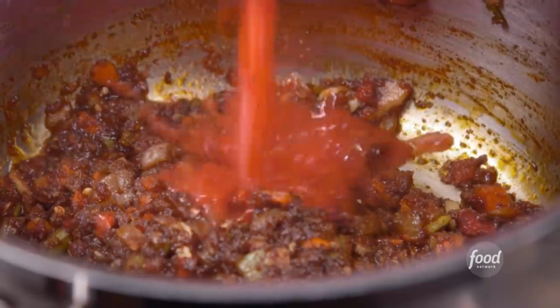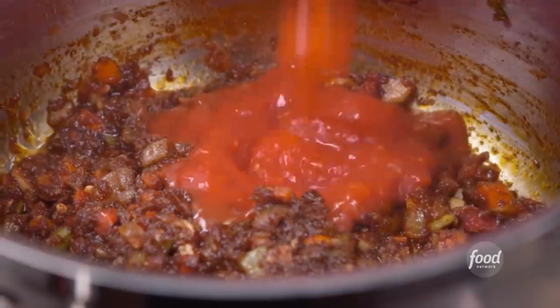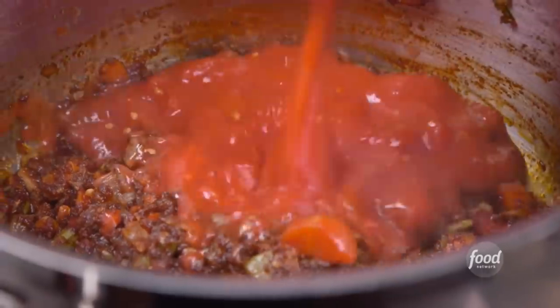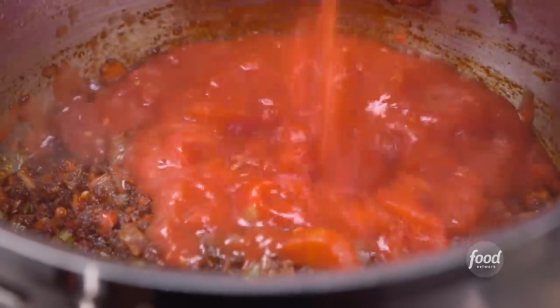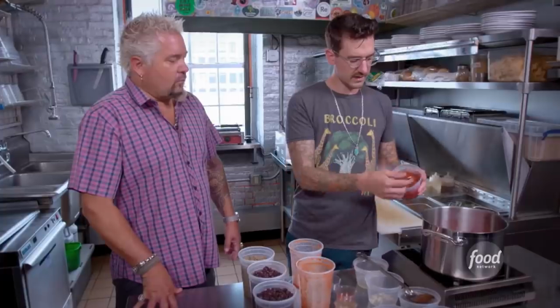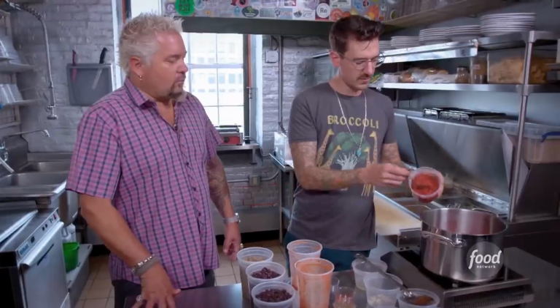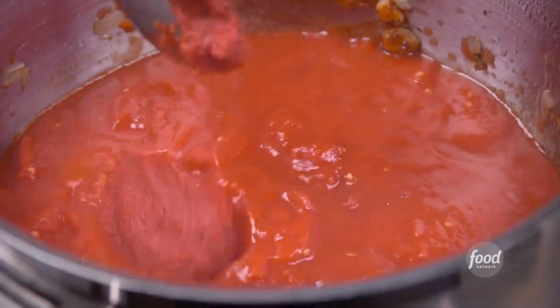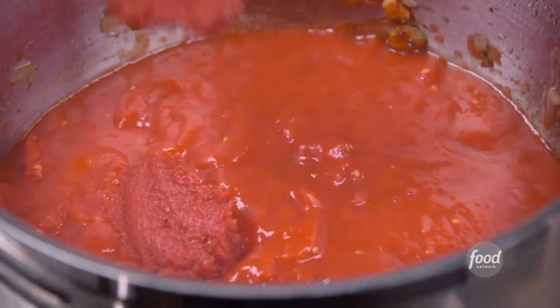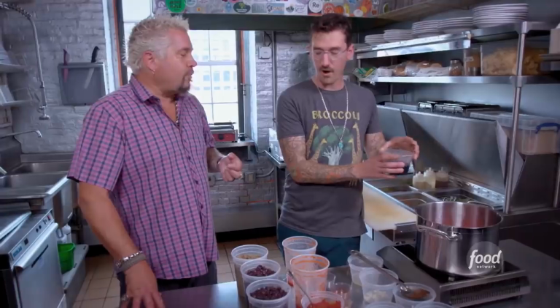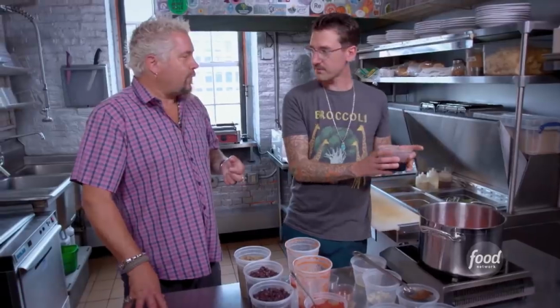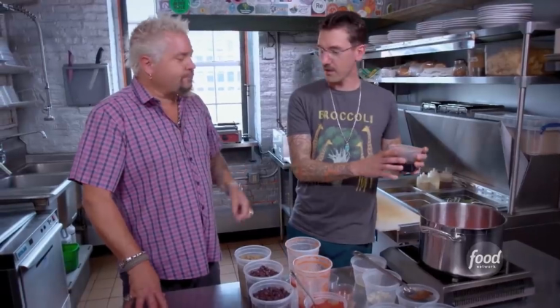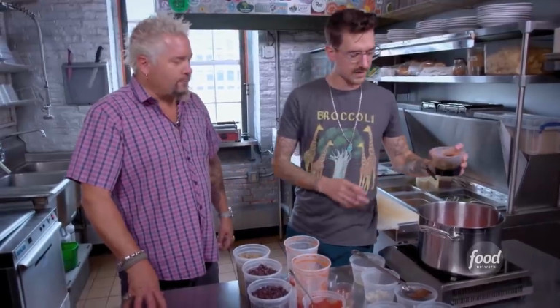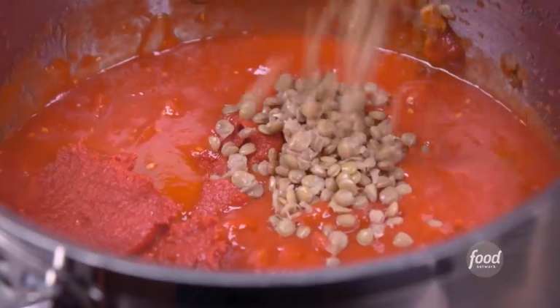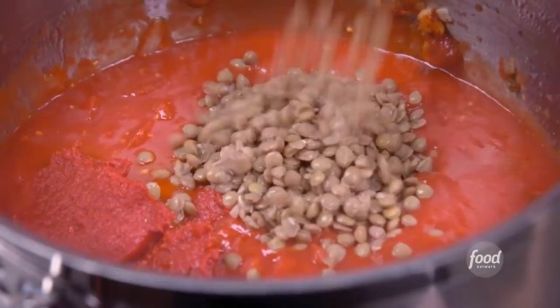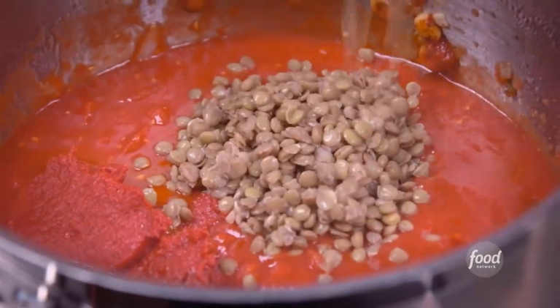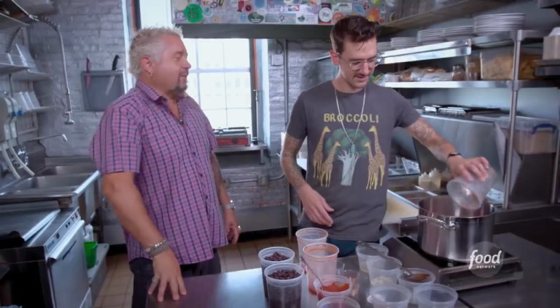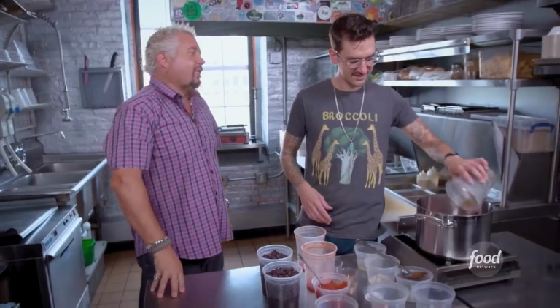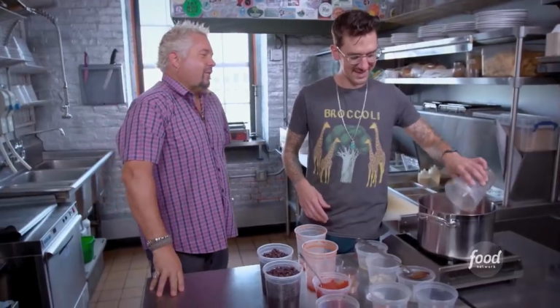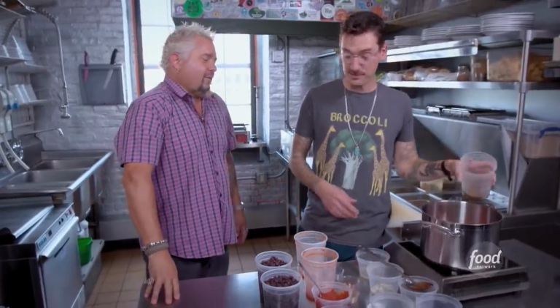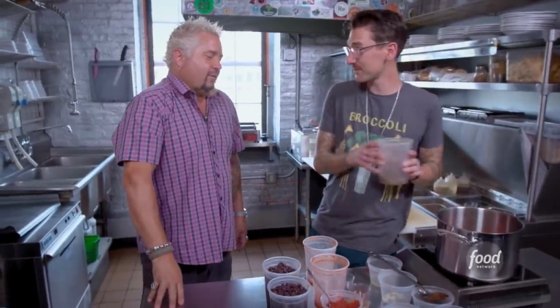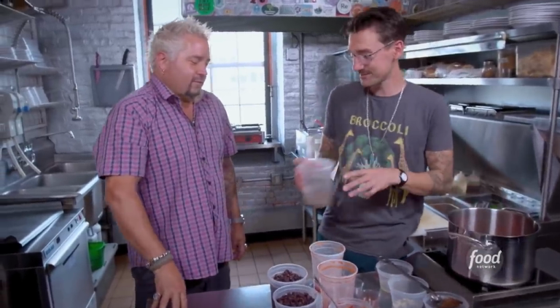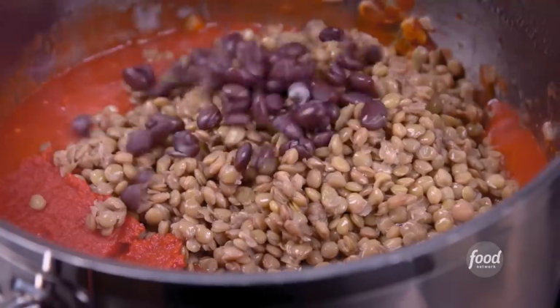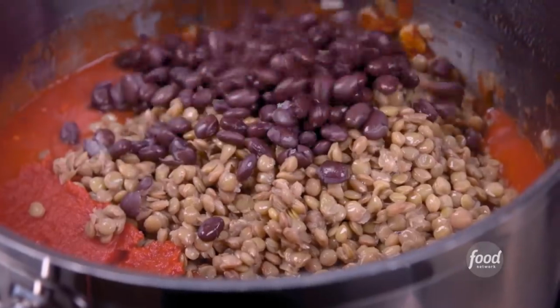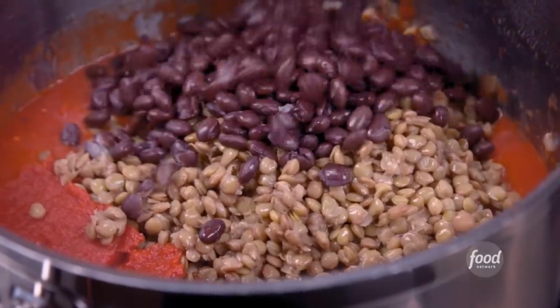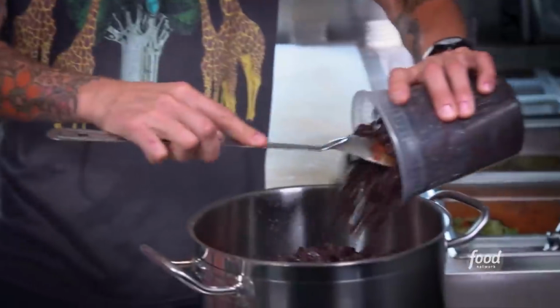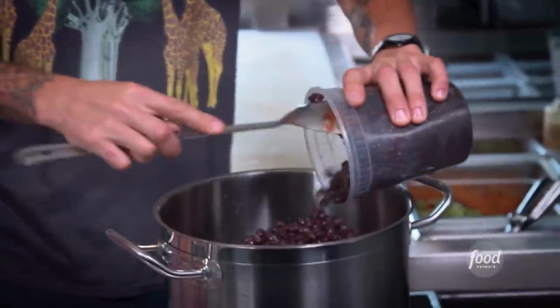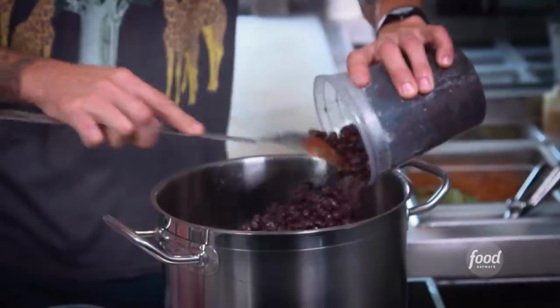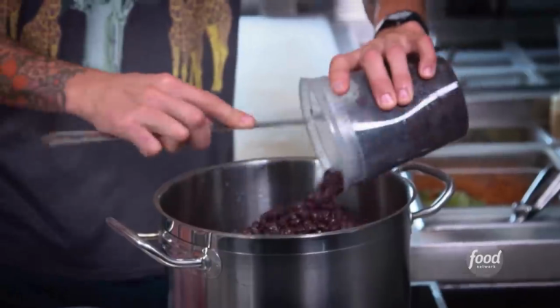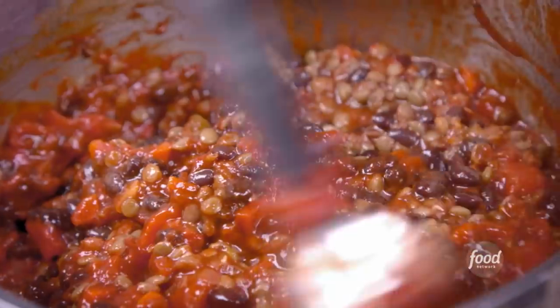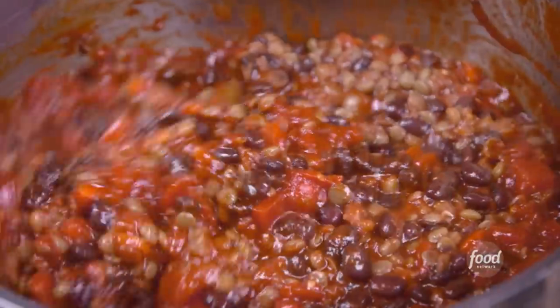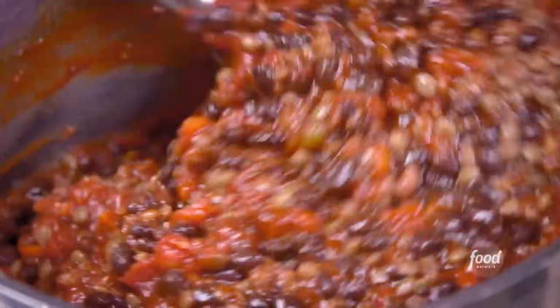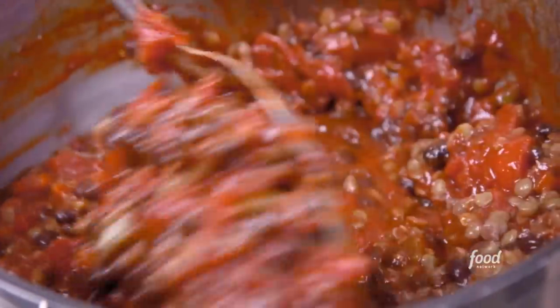Now add the tomatoes, organic tomato paste, tamari — gives a lot of depth. Lentils. Sentimental lentil. Black beans. So how long are we going to let this cook down for? An hour, hour and a half.